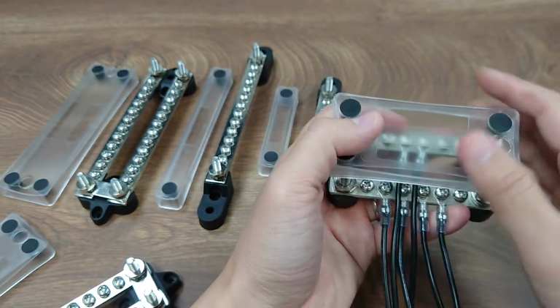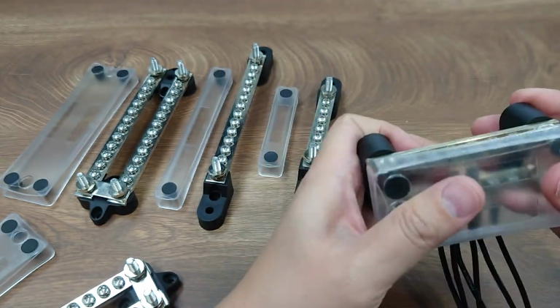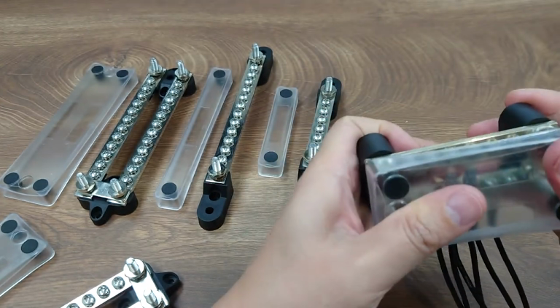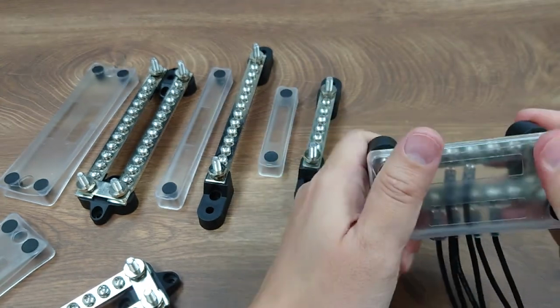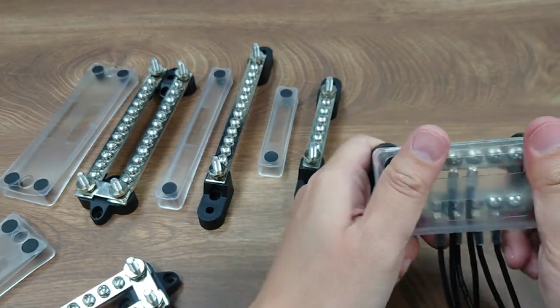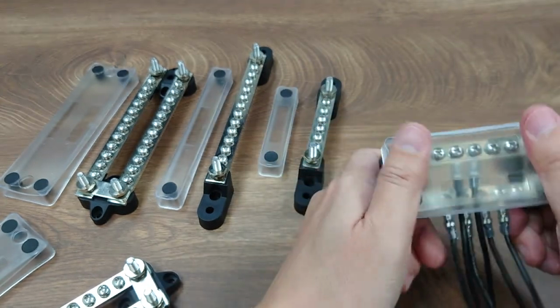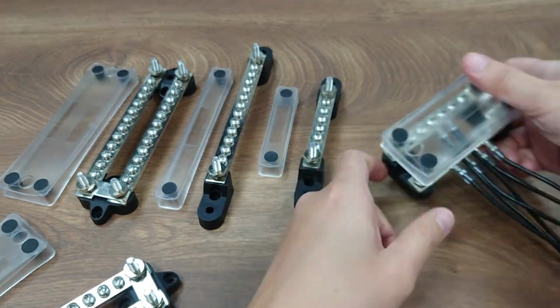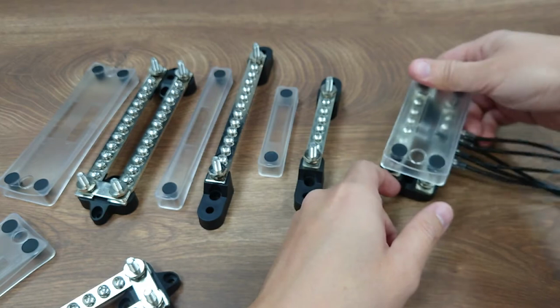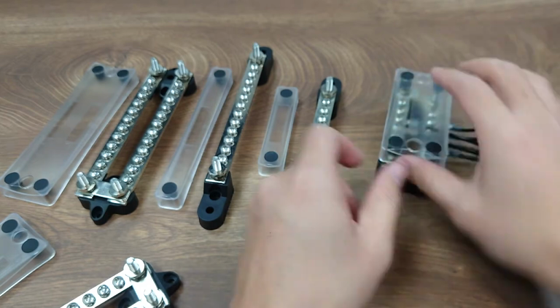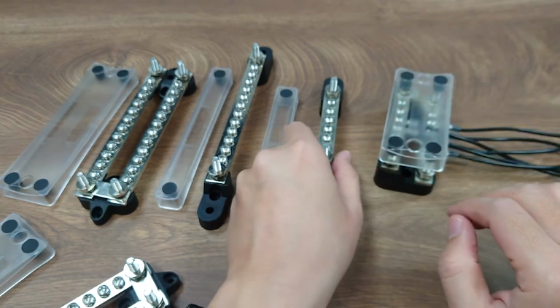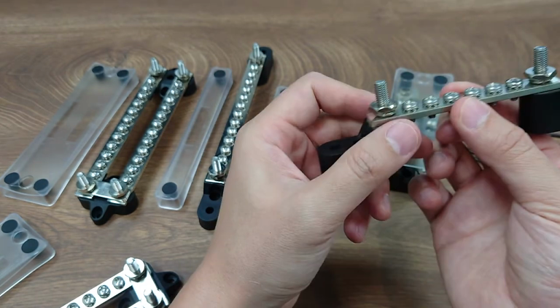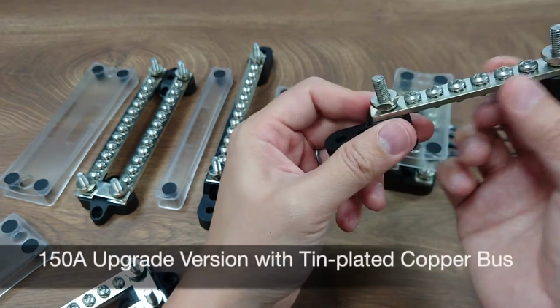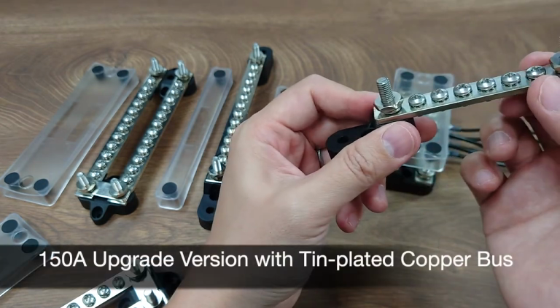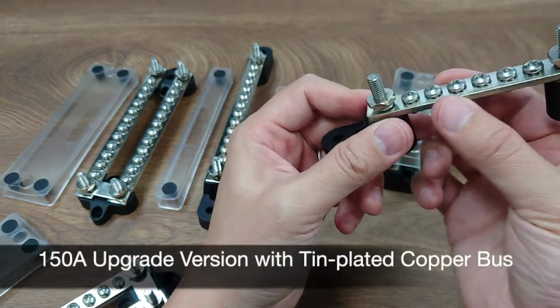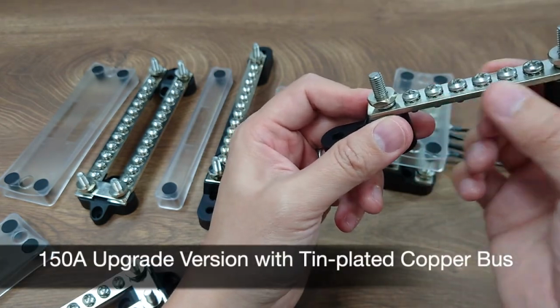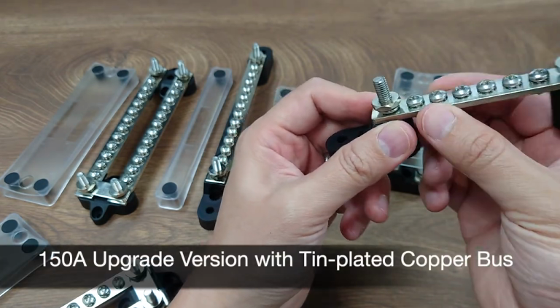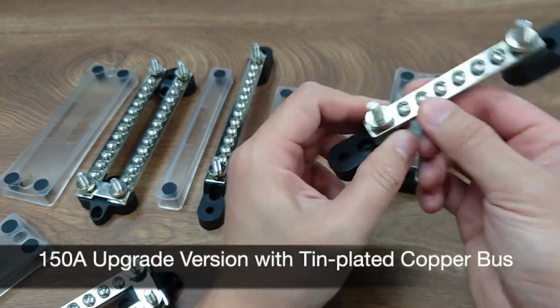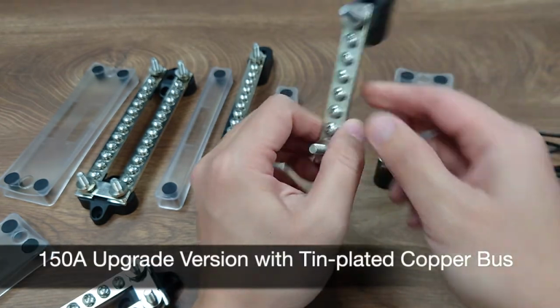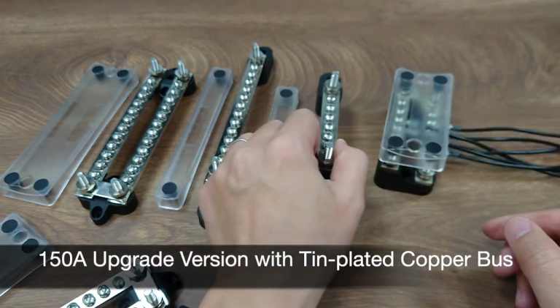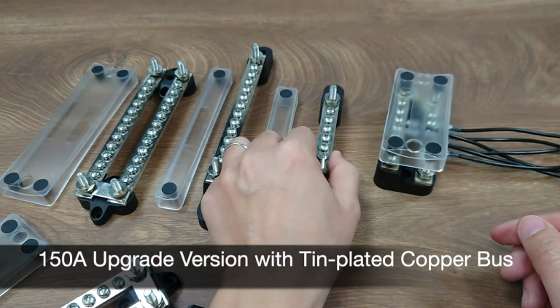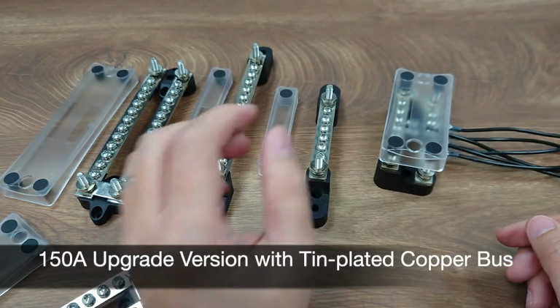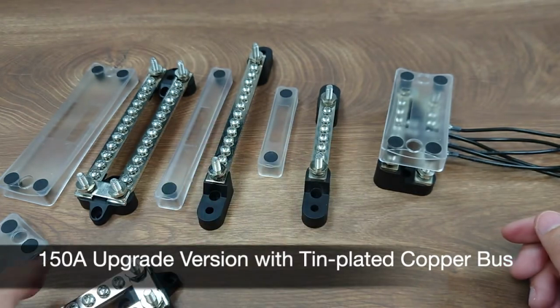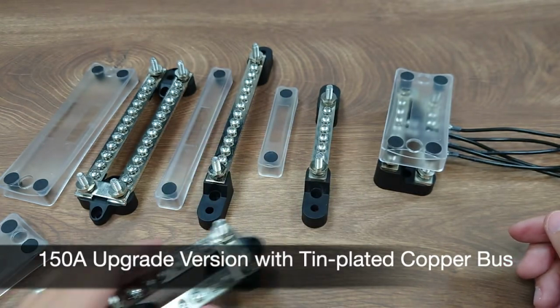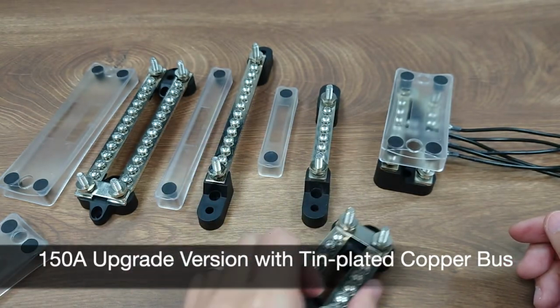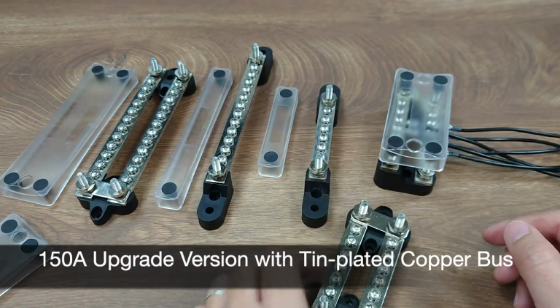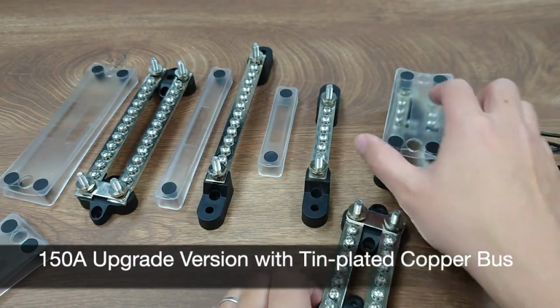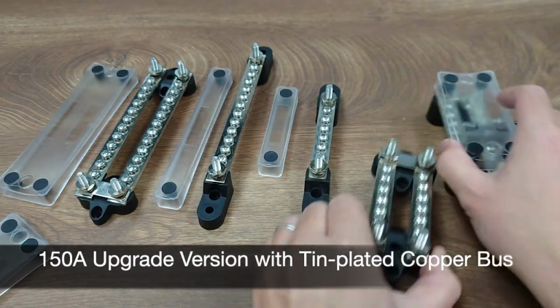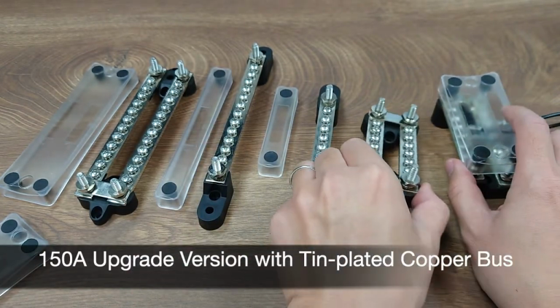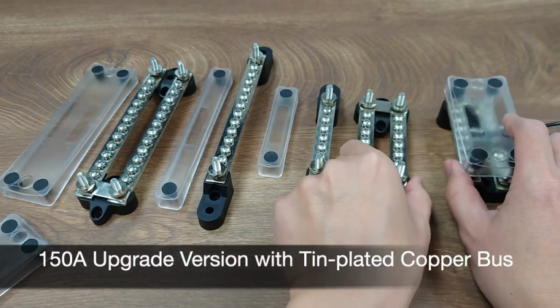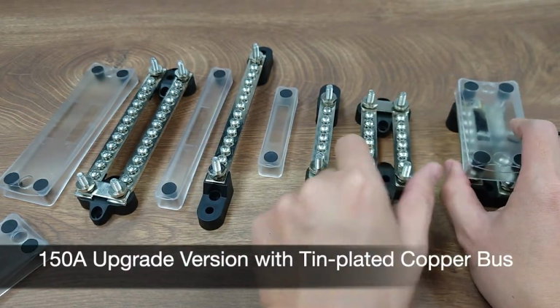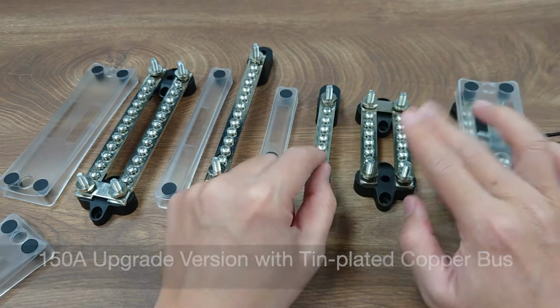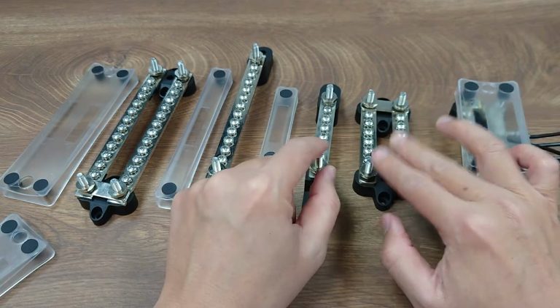This series also comes with a heavier-duty version, with the bus being tin-plated copper, with all other features remaining the same and increasing the rating to 150 amps each.